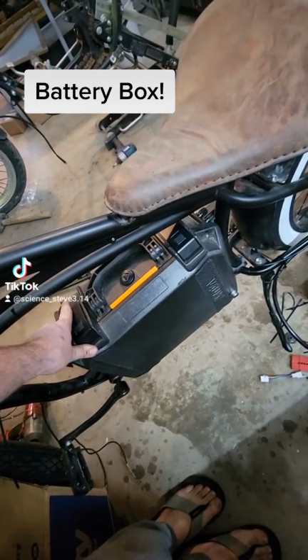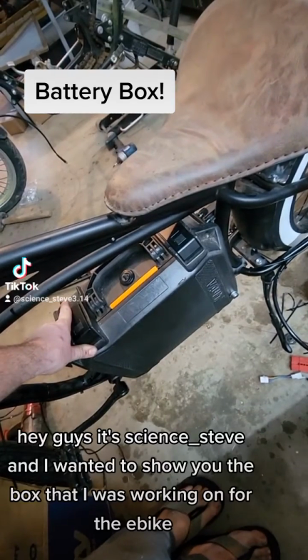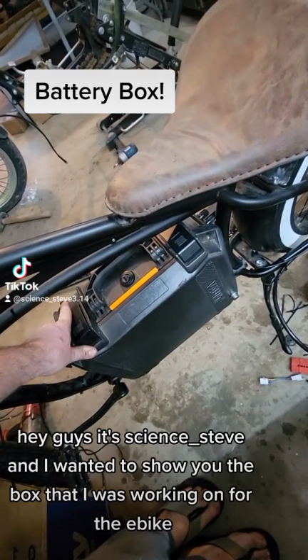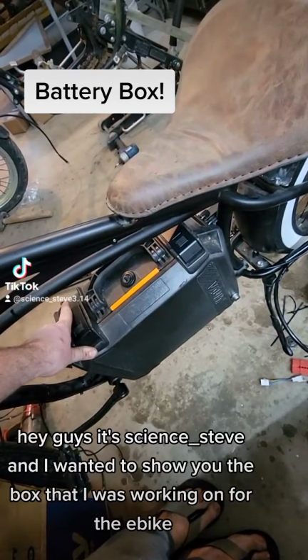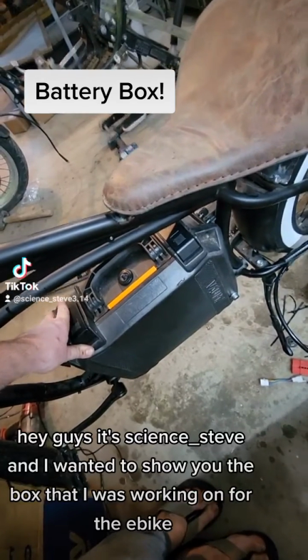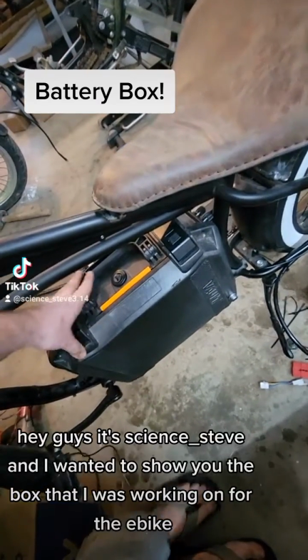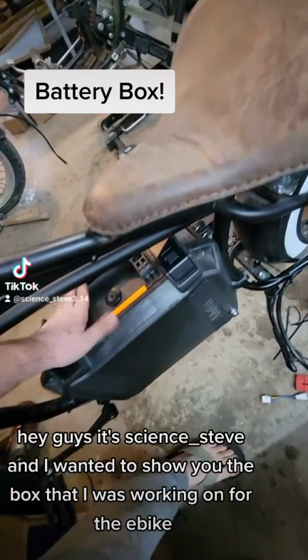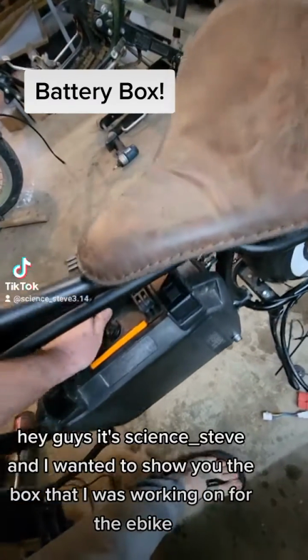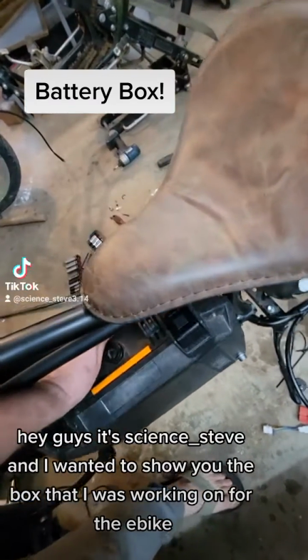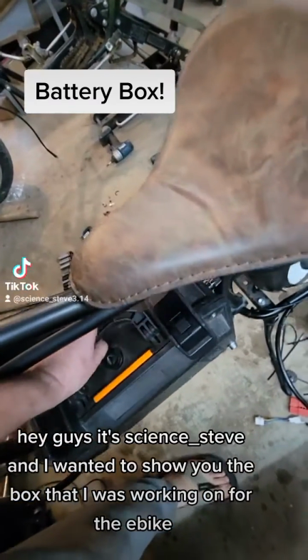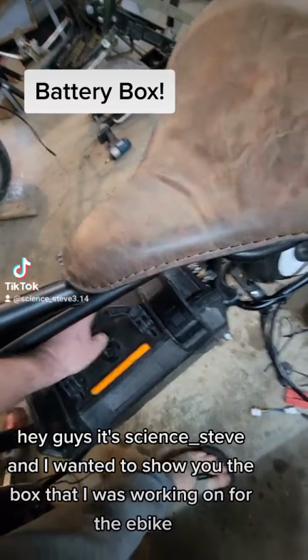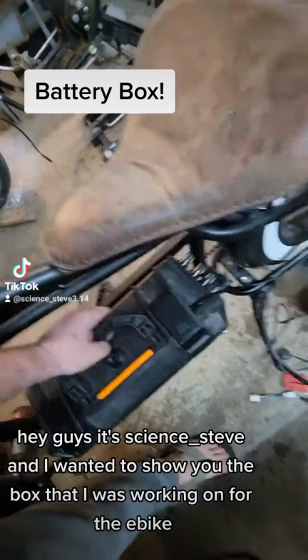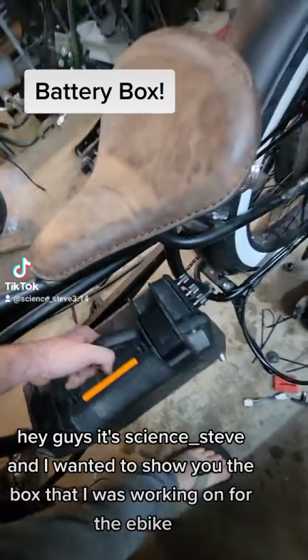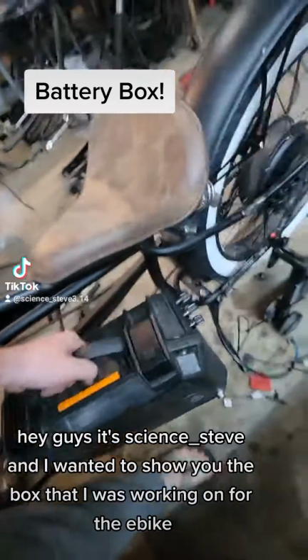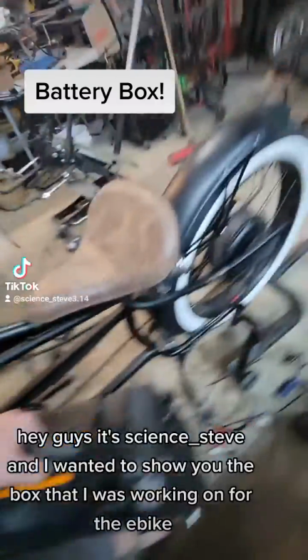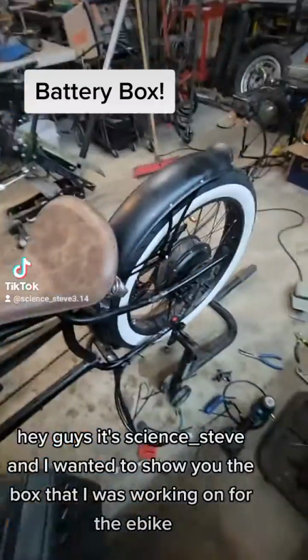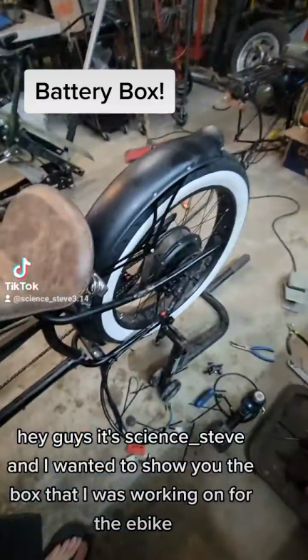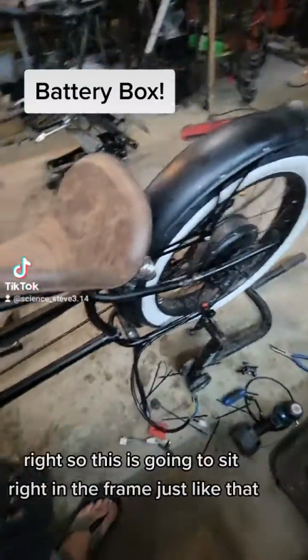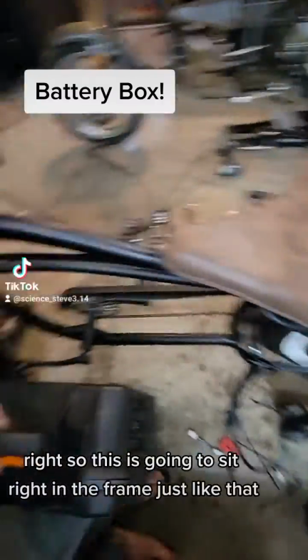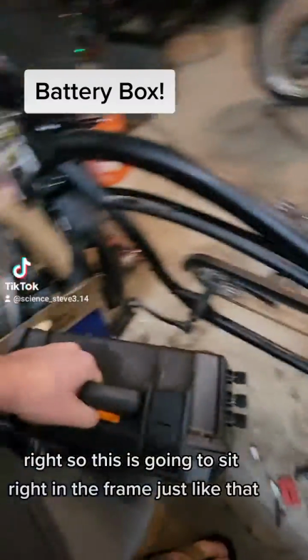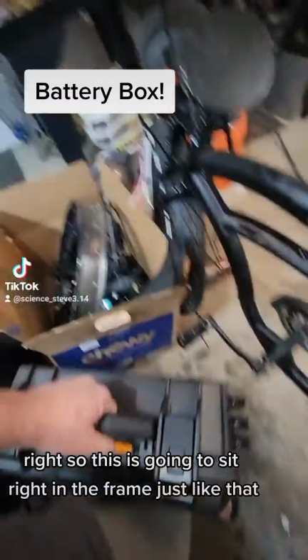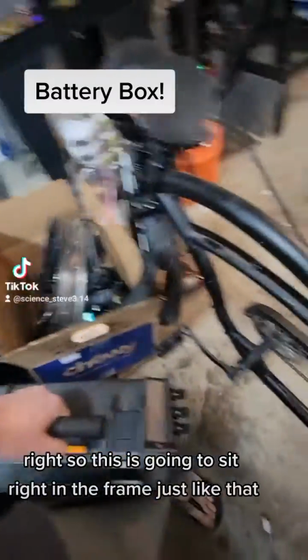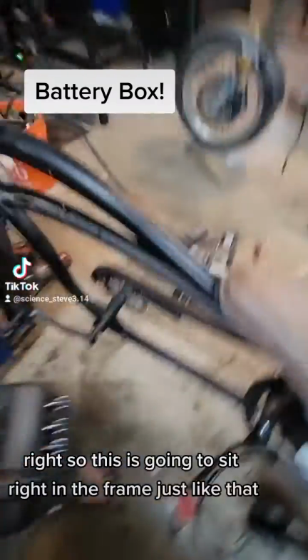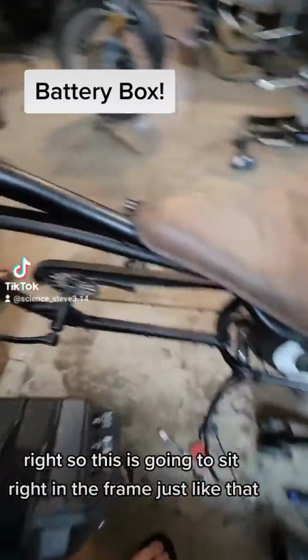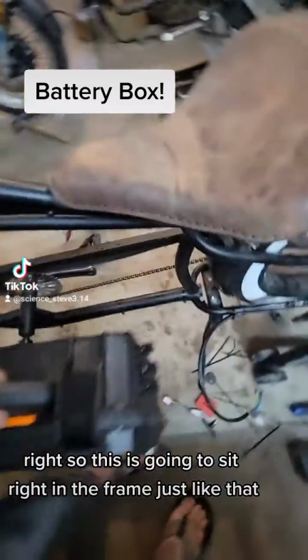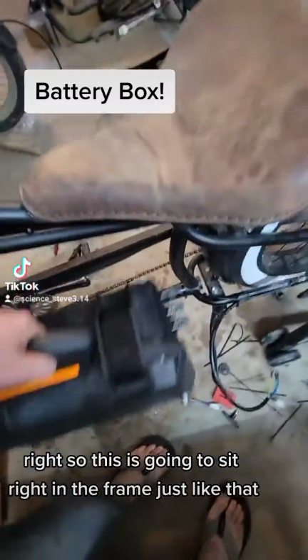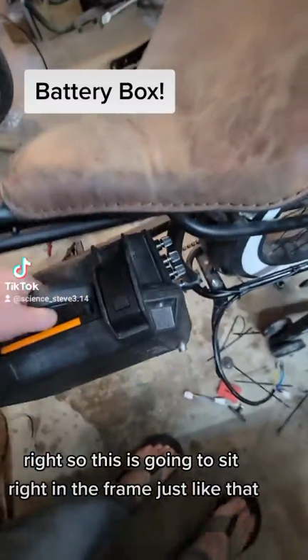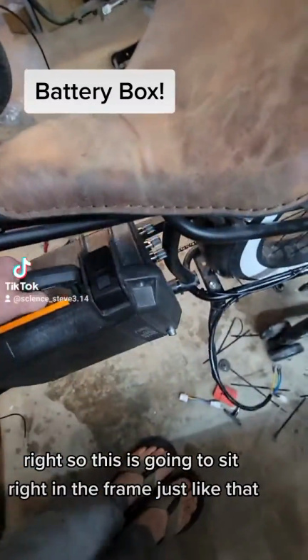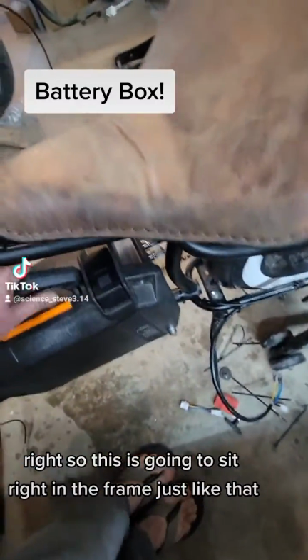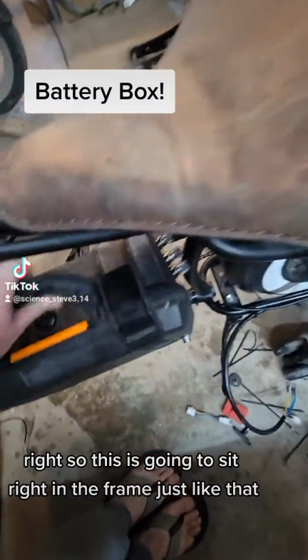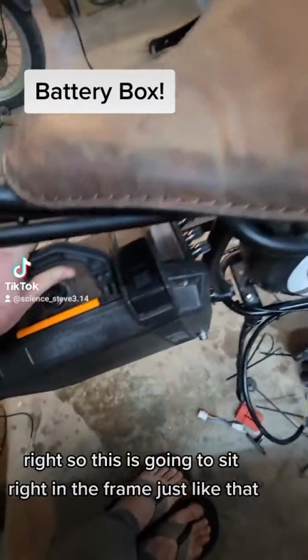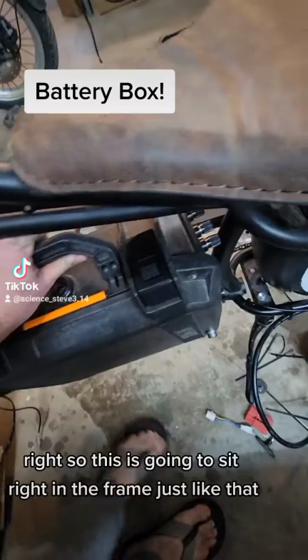Hey guys, it's Science Steve, and I wanted to show you the box that I was working on for the e-bike. This is going to sit right in the frame, just like that.